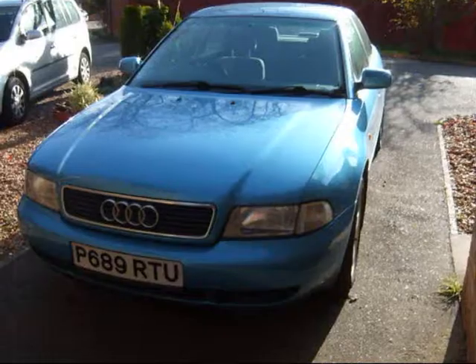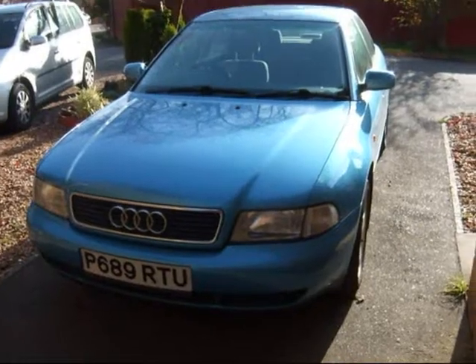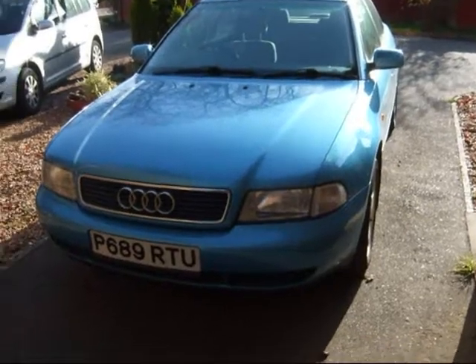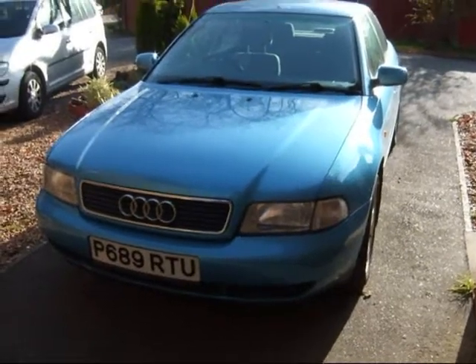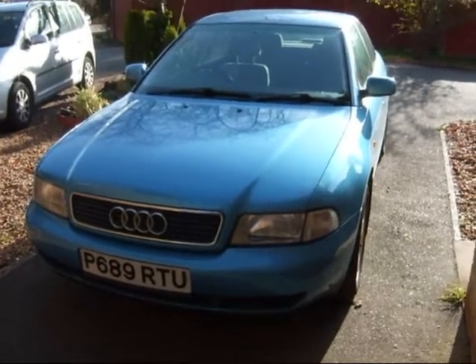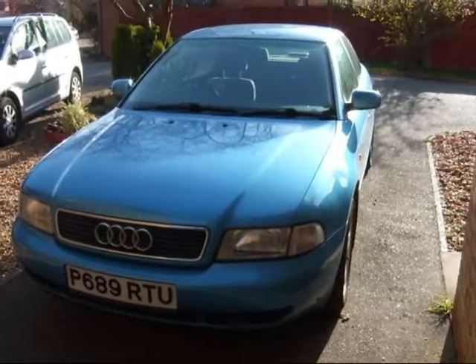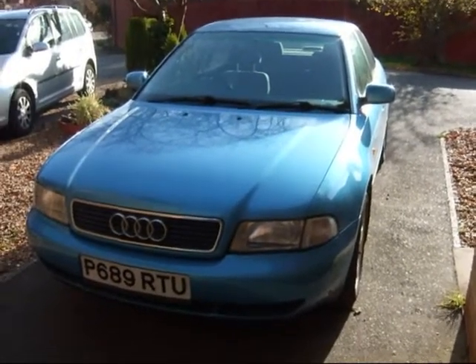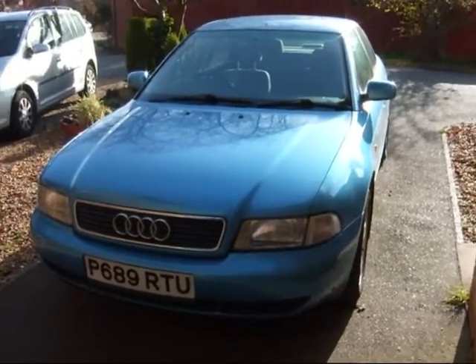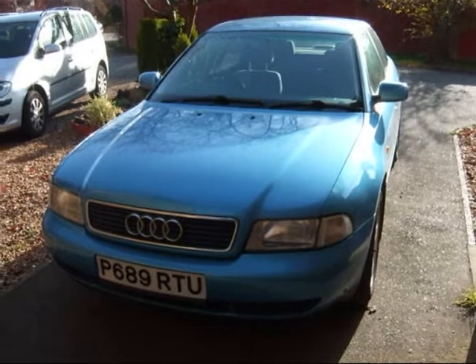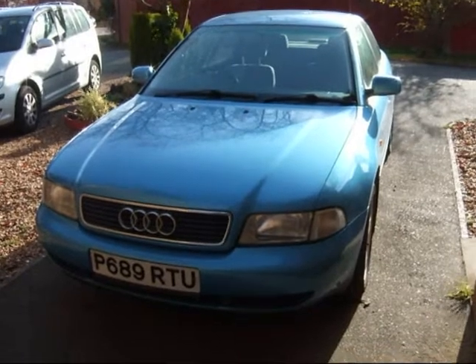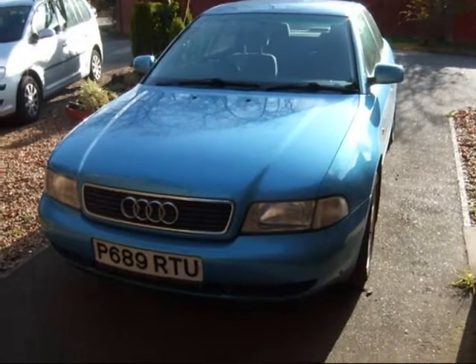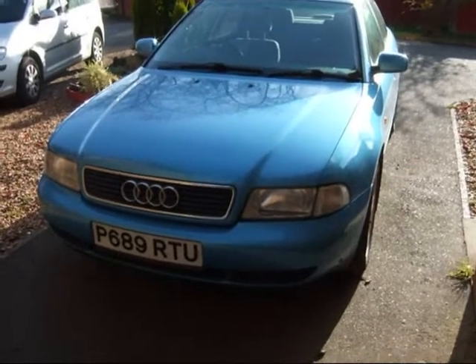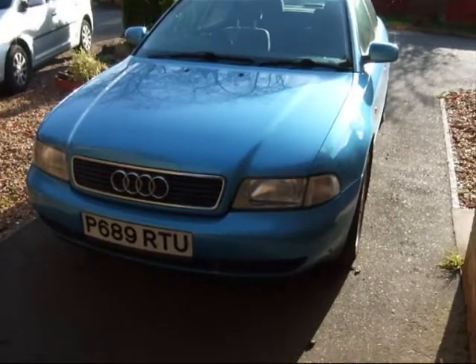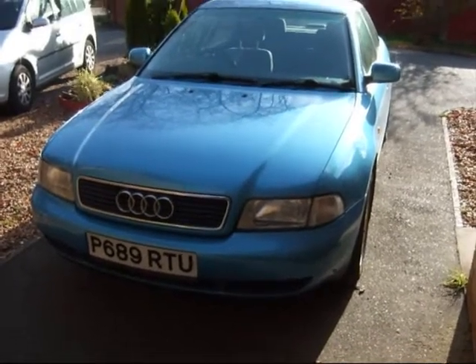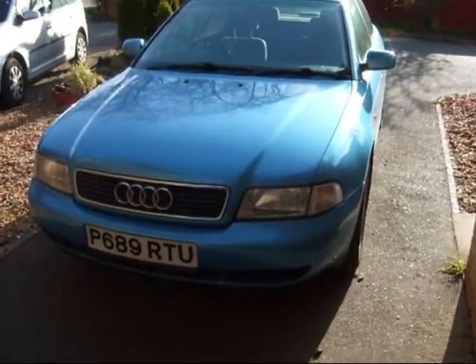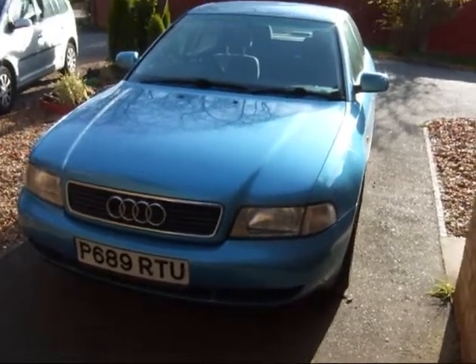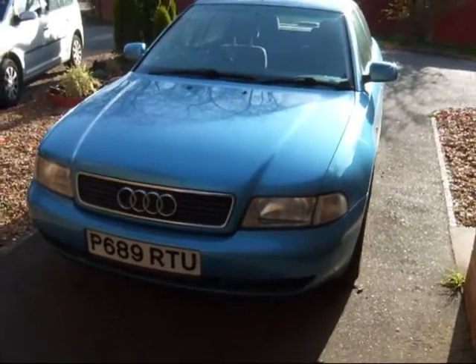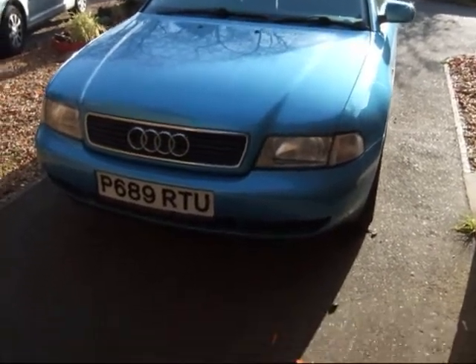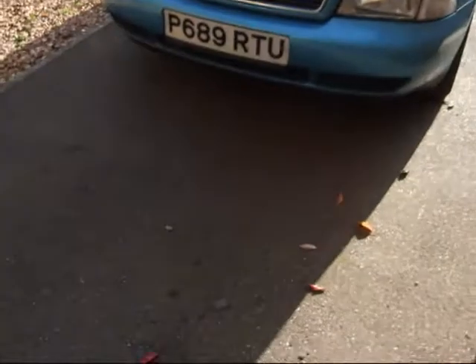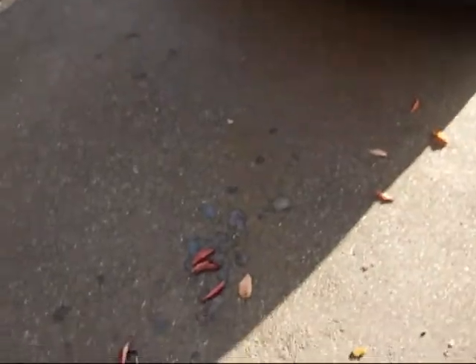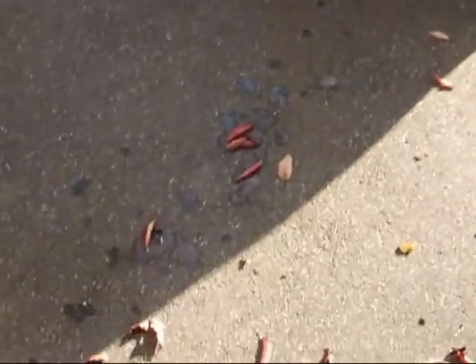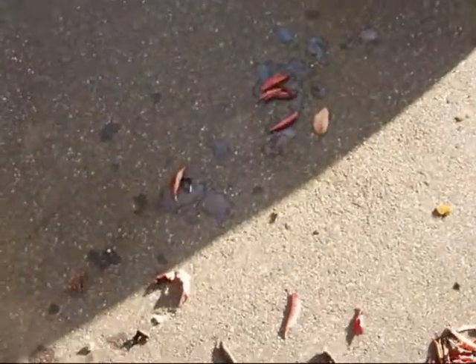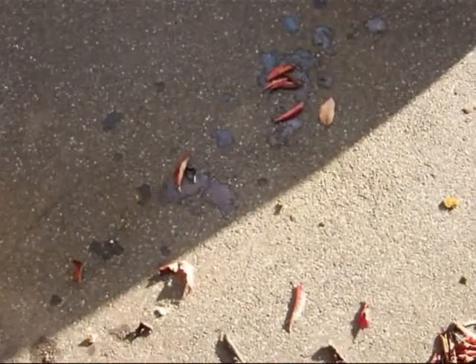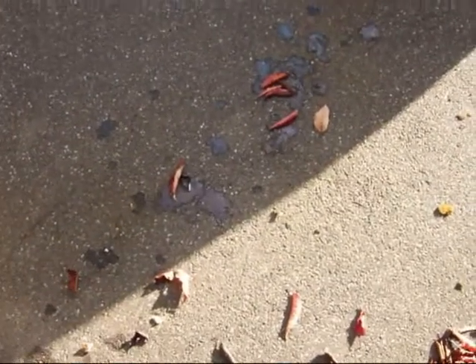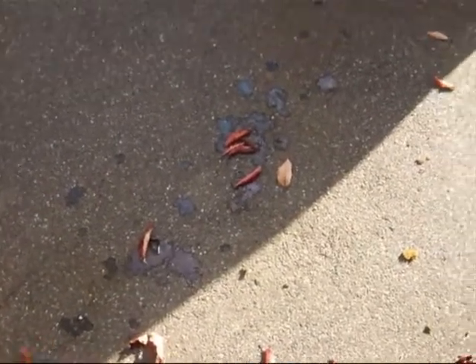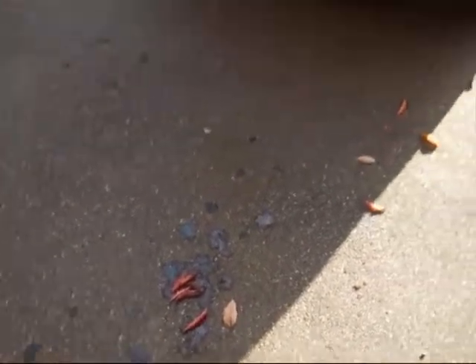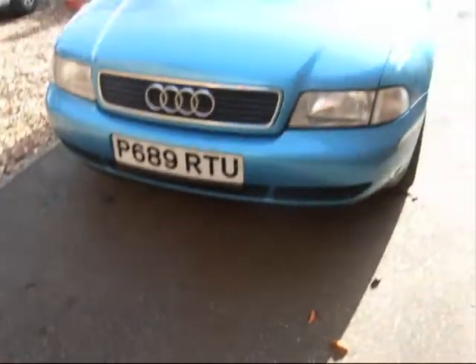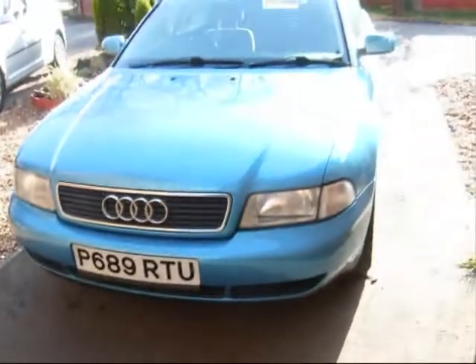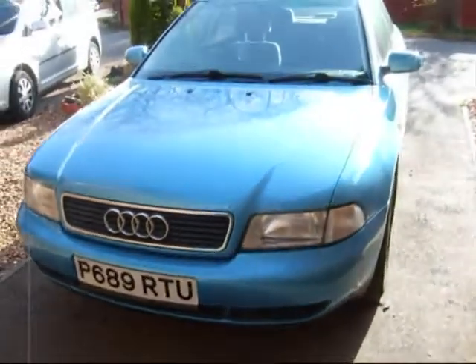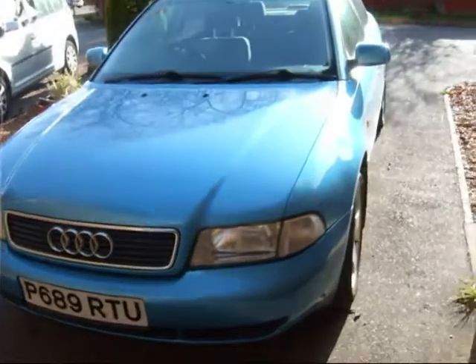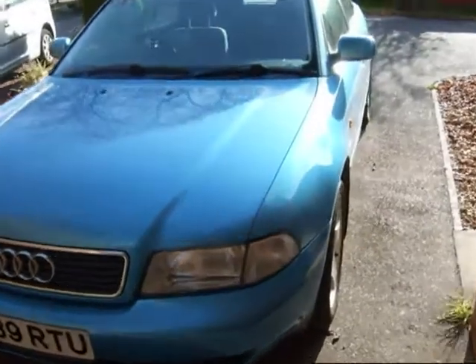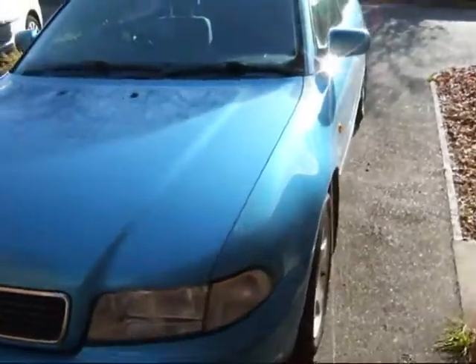All right, here we go. It's middle of November 2009. It's the end of an era. My poor little car has started leaving deposits, so this is a final tour — my chance to walk over it.